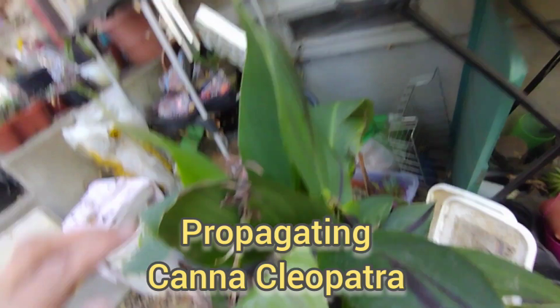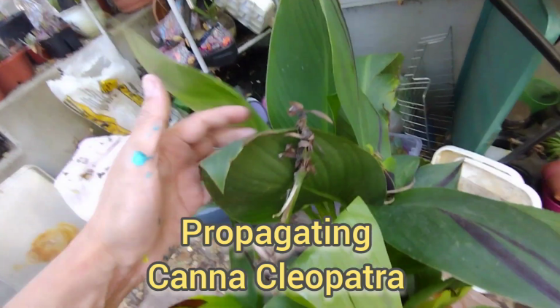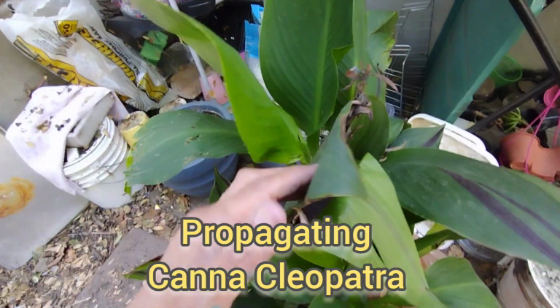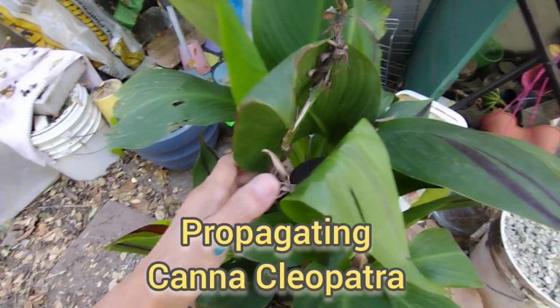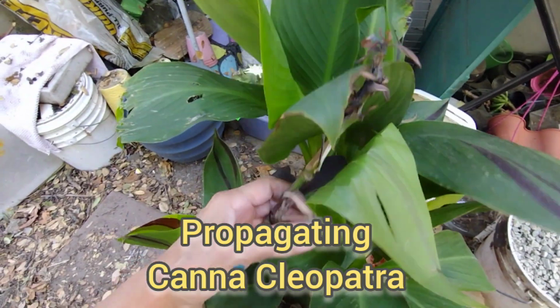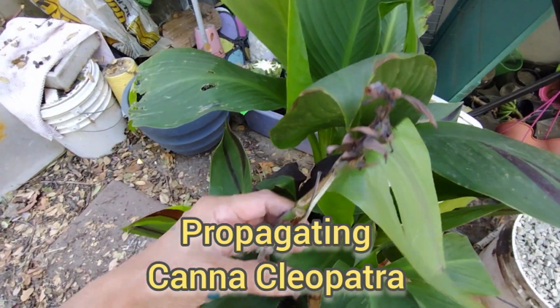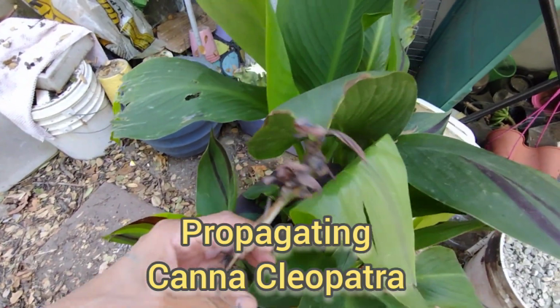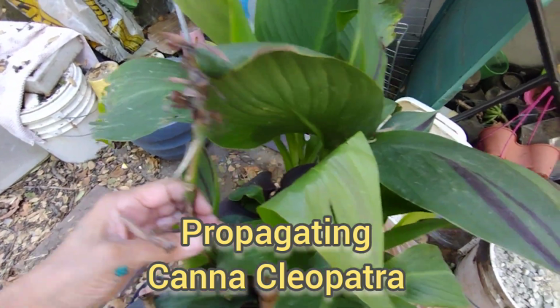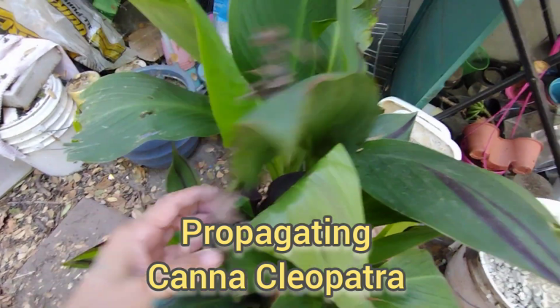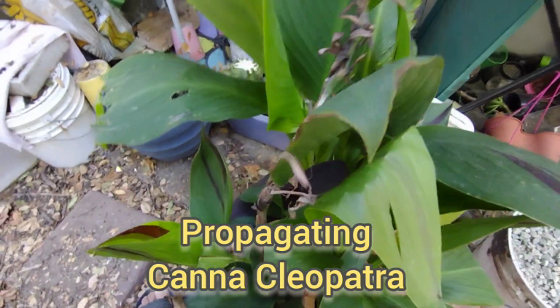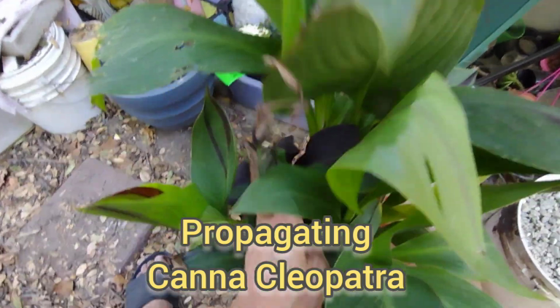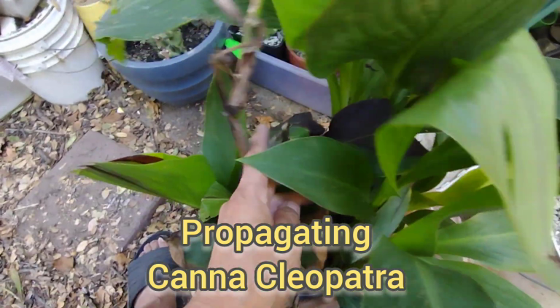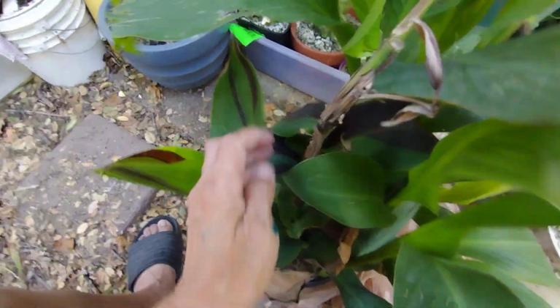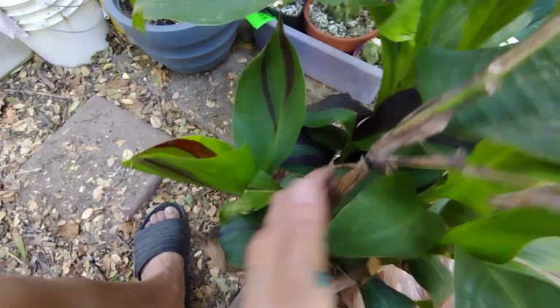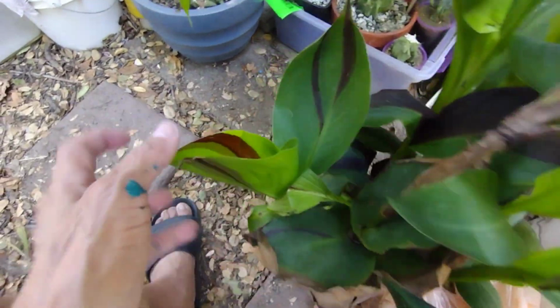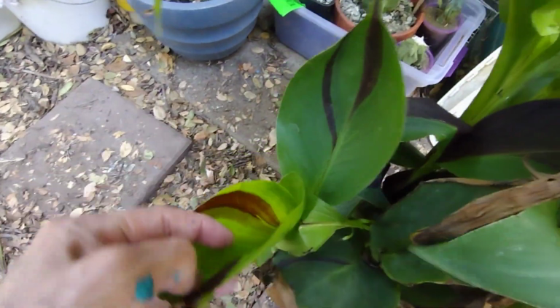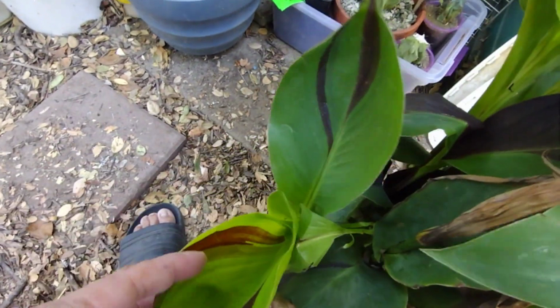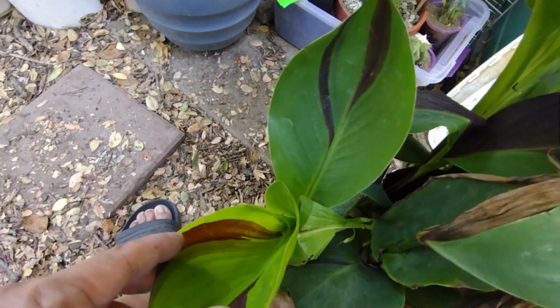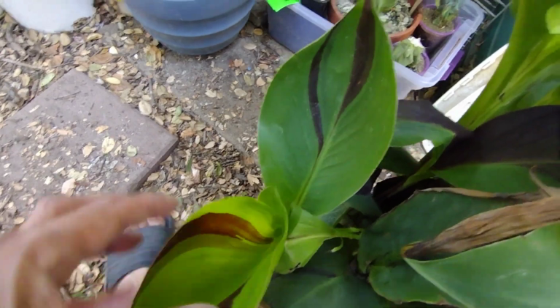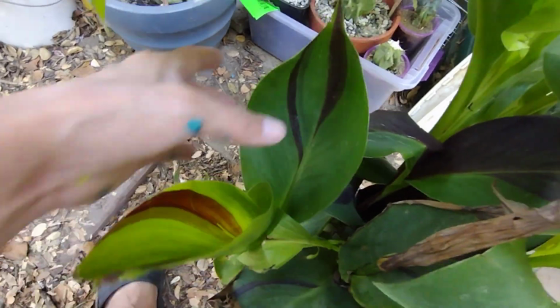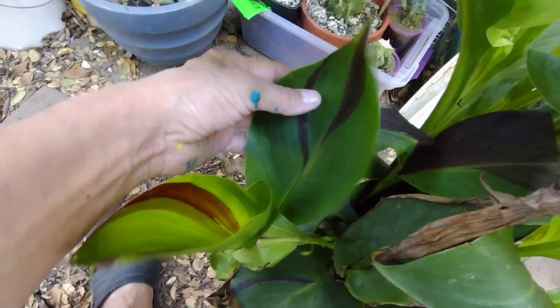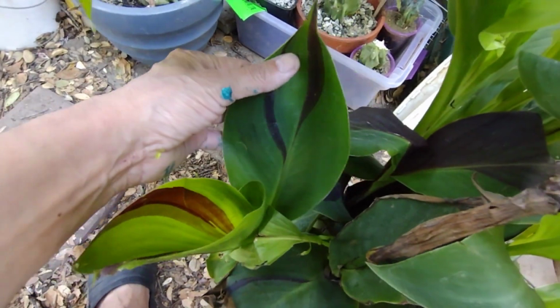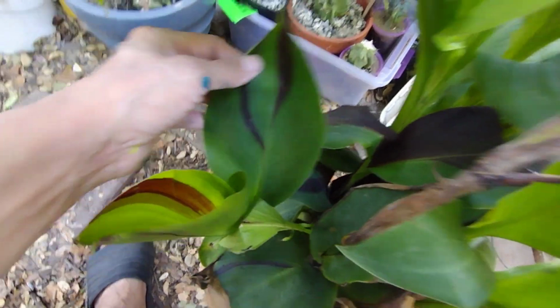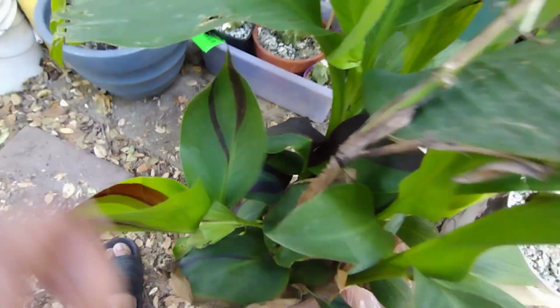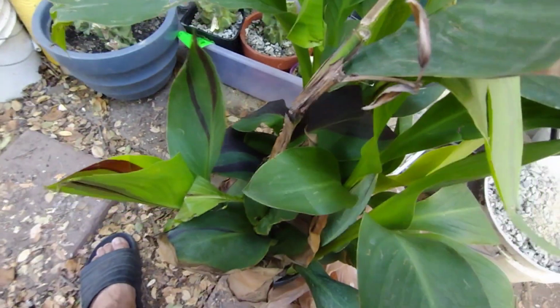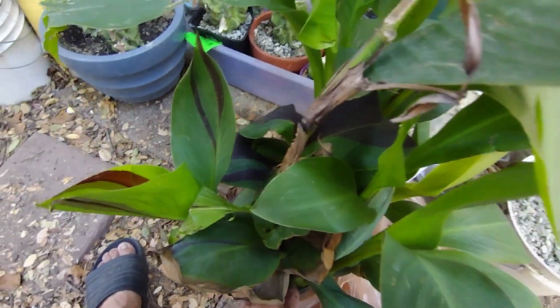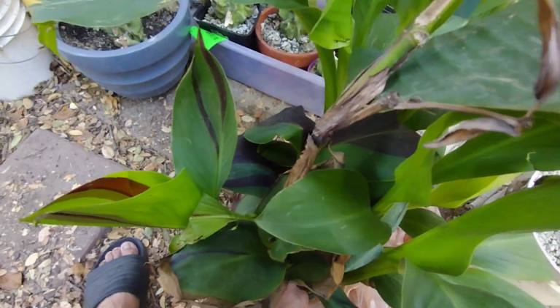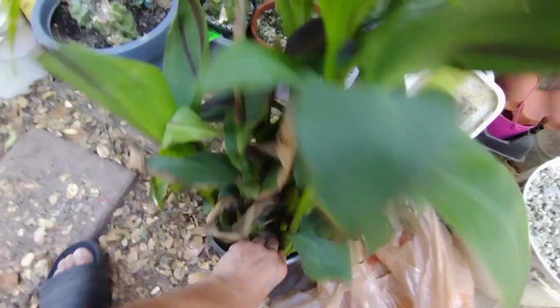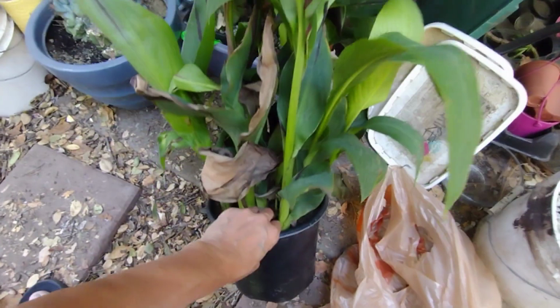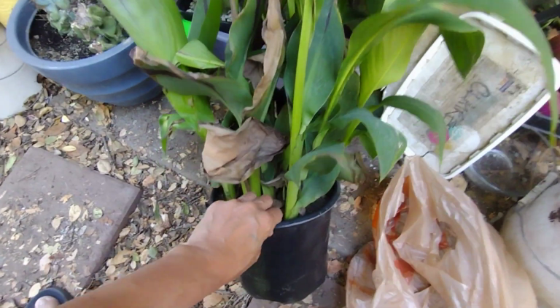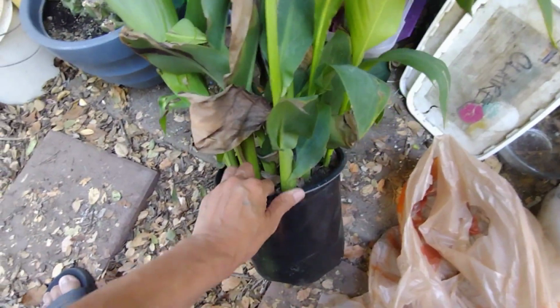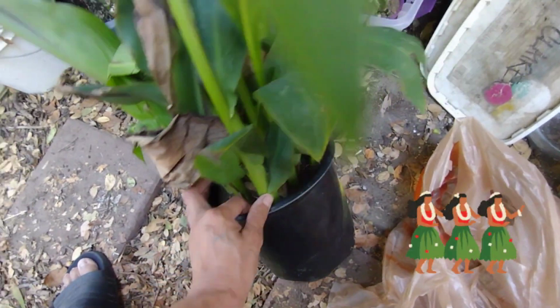Hi everybody! It's your friend Syndicated. Look at this Canna Cleopatra. I bought it last night. I got it at Home Depot — they're not sponsoring me.